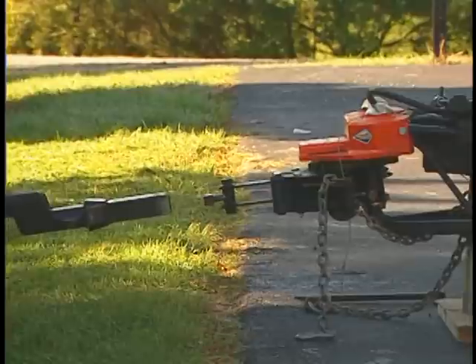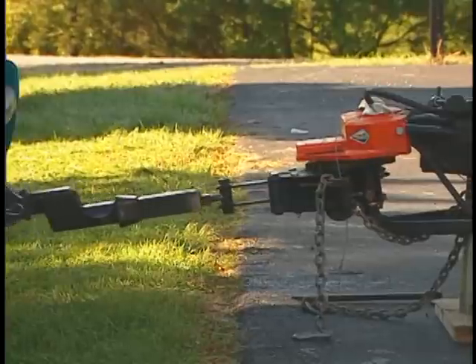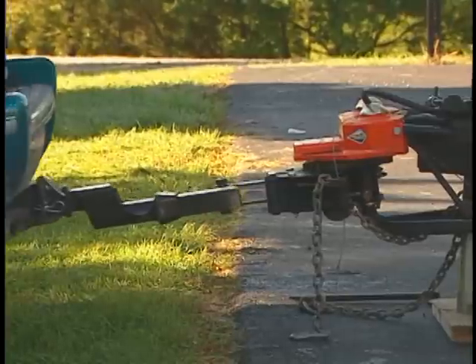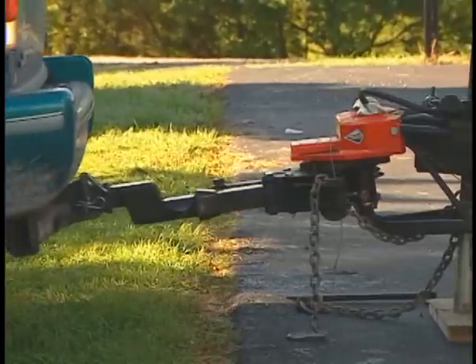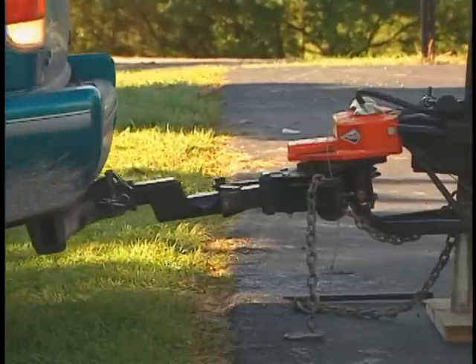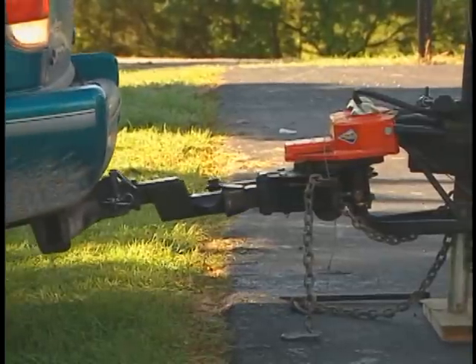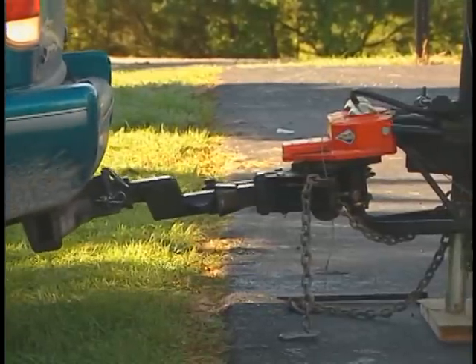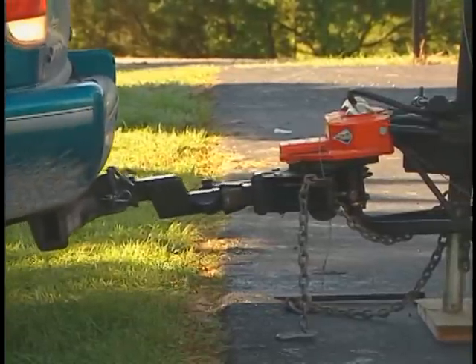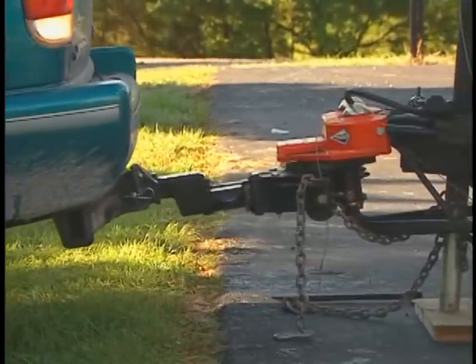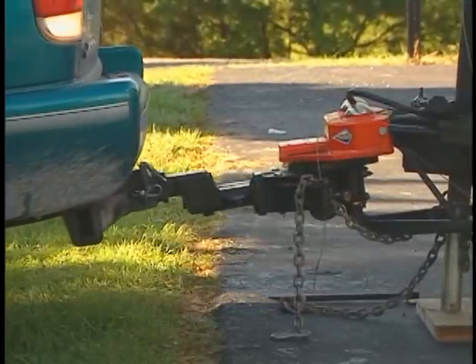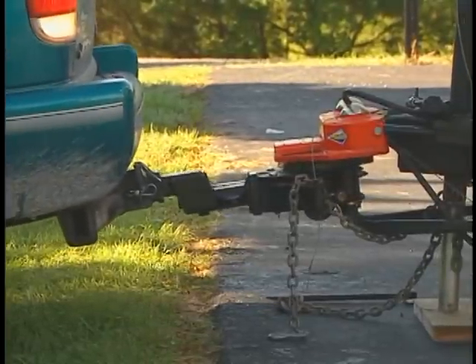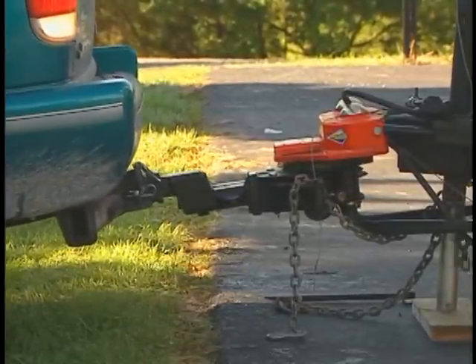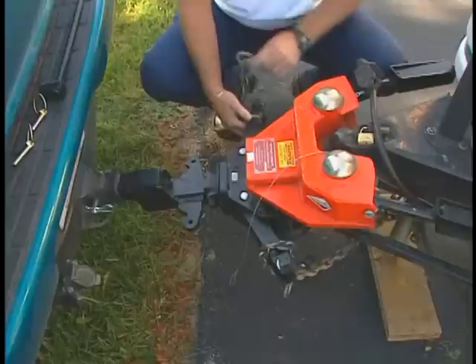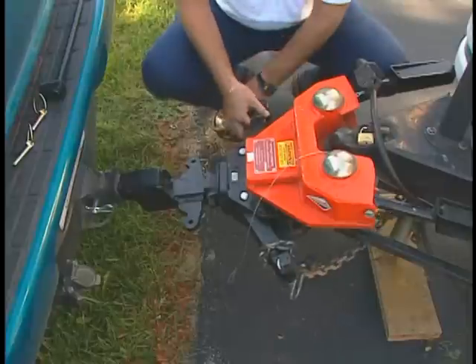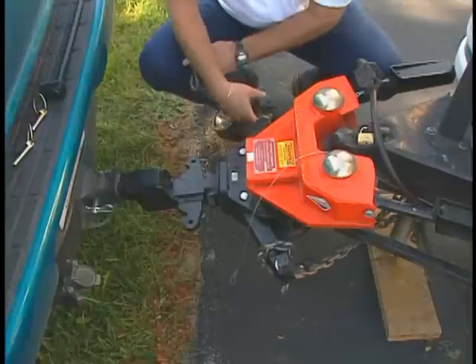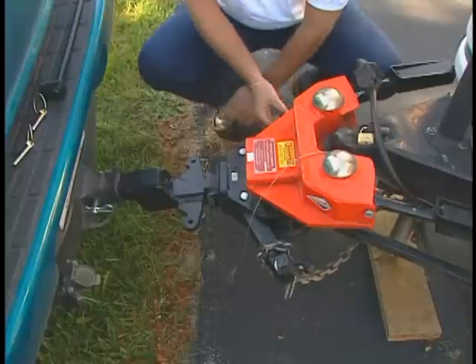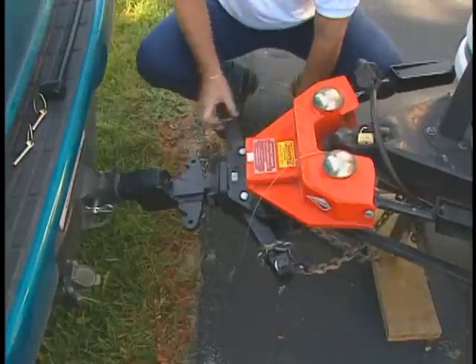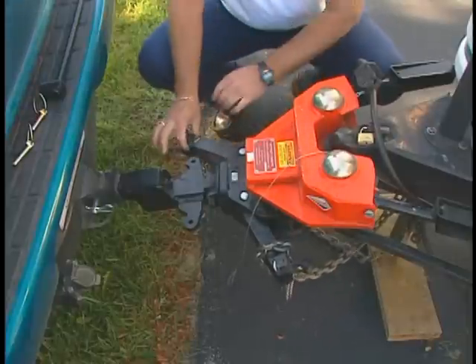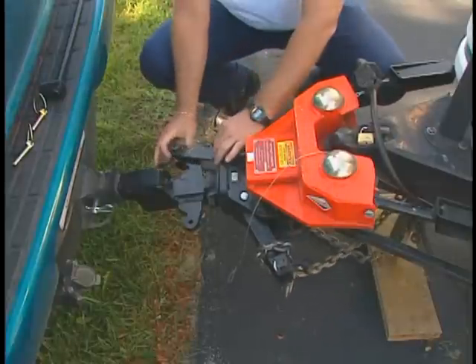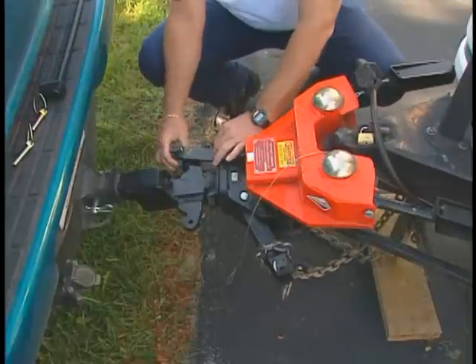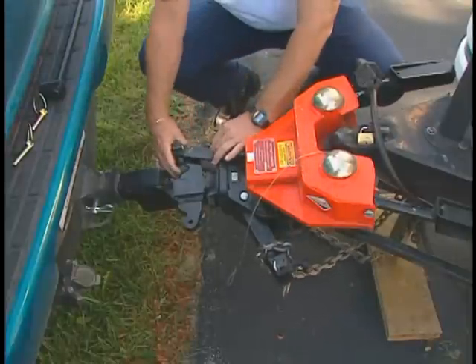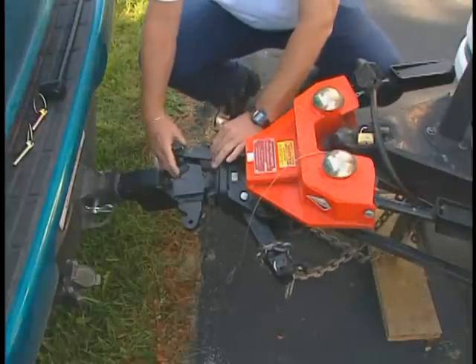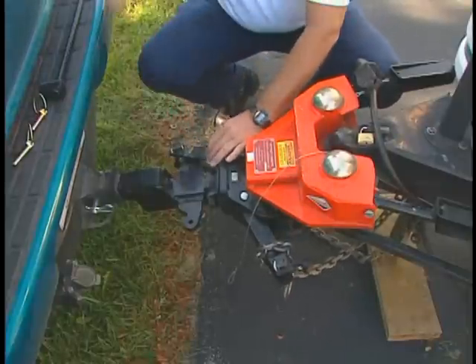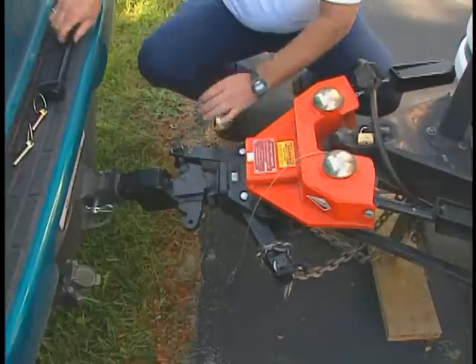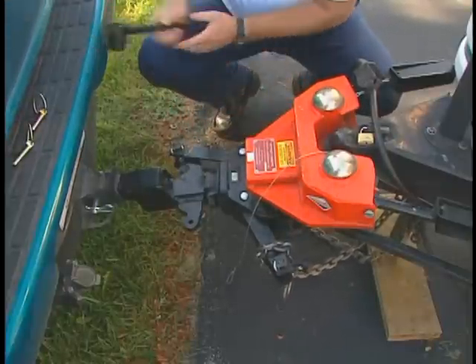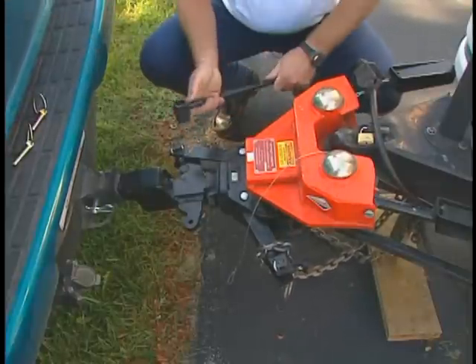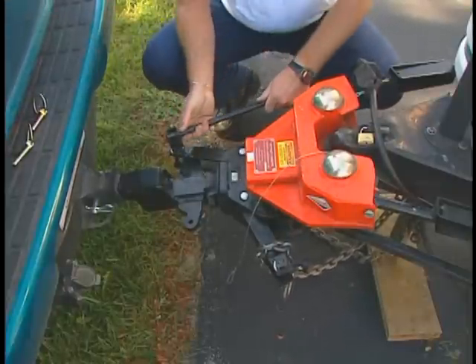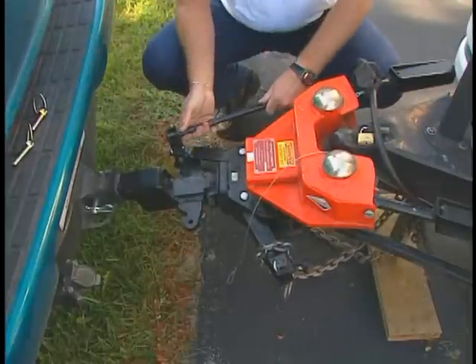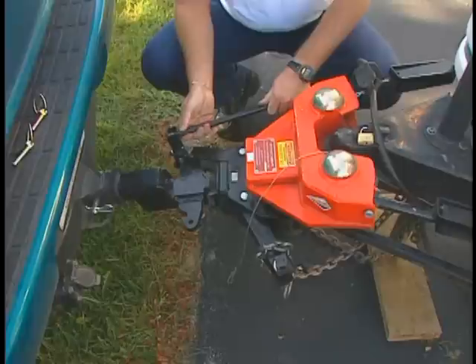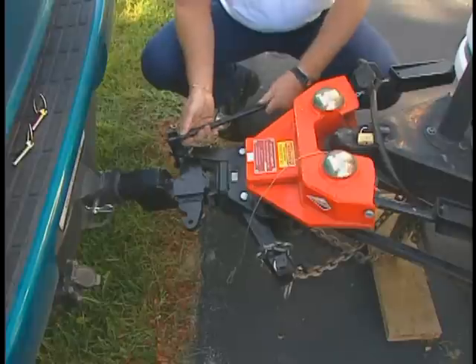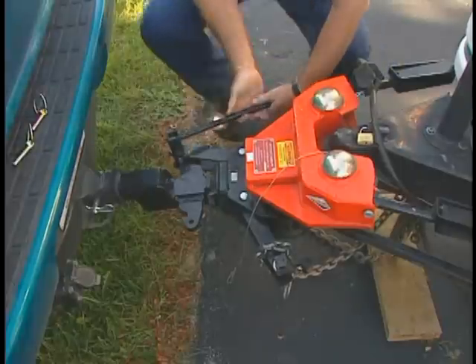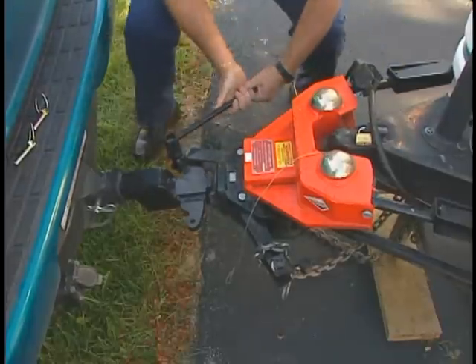Easier hookups. The Hensley Arrow's tapered hitch bar slides easily into the hitch box on the trailer and securely locks into place with two over-center latches.